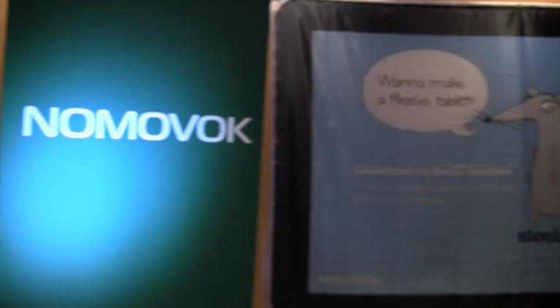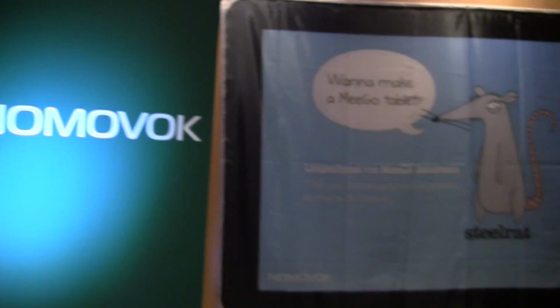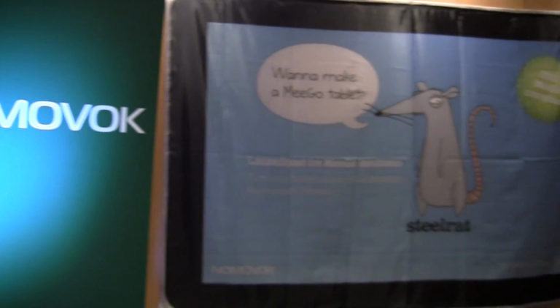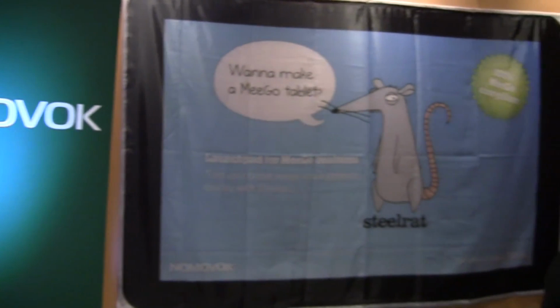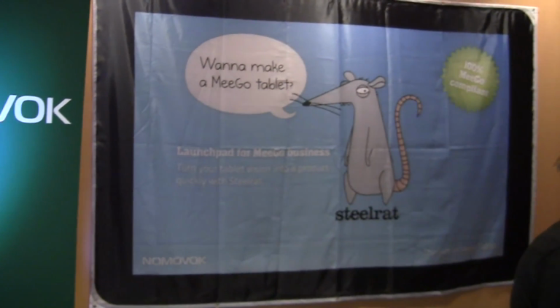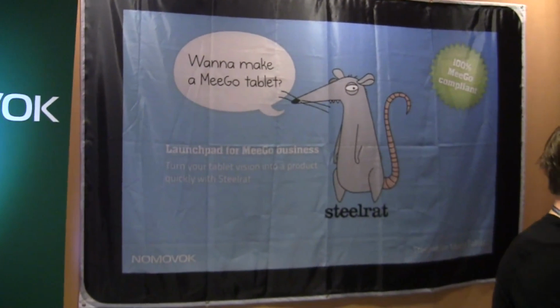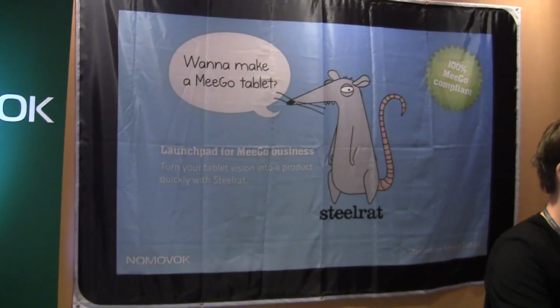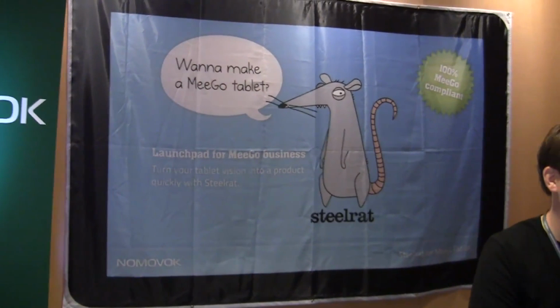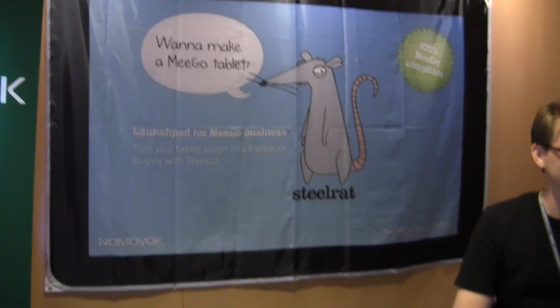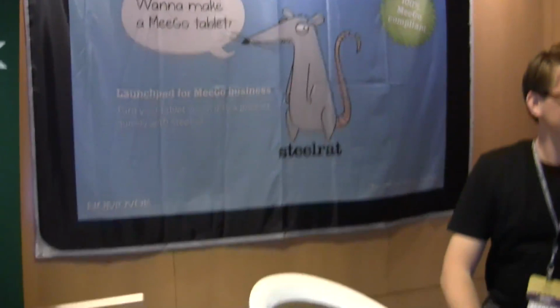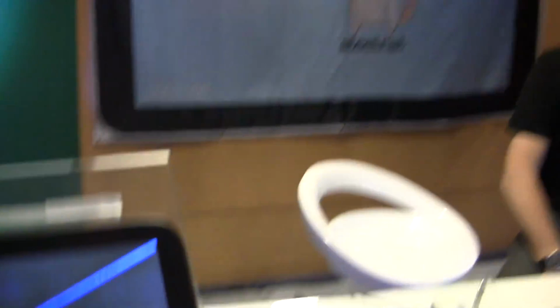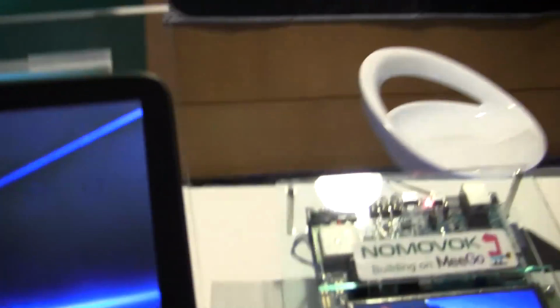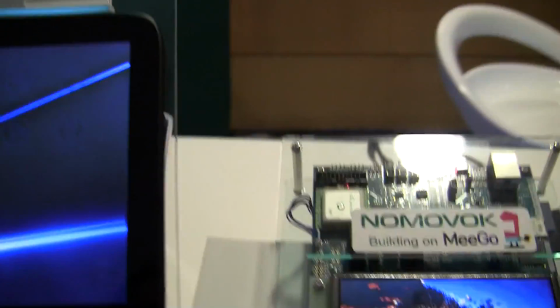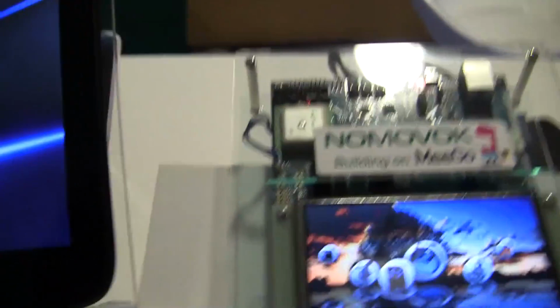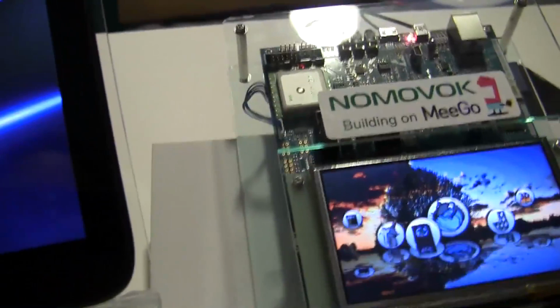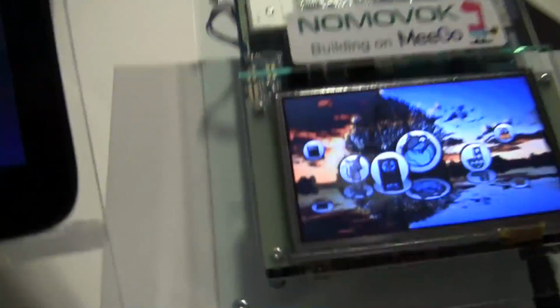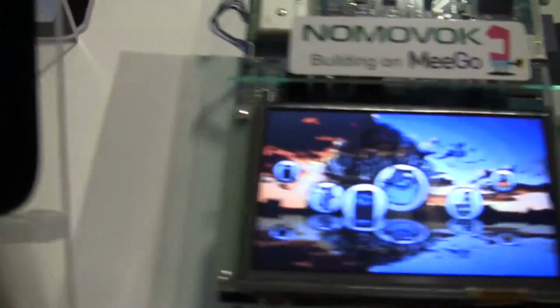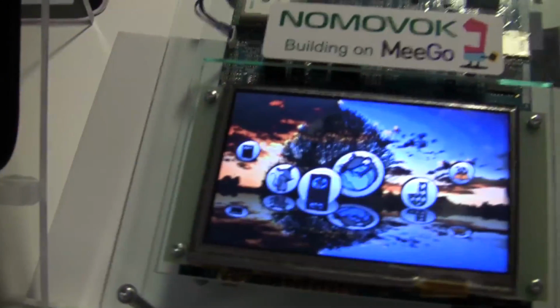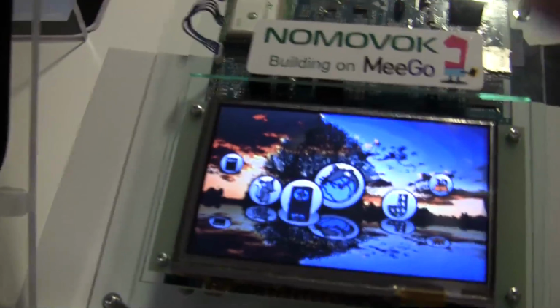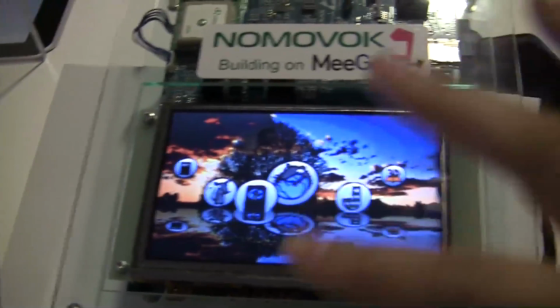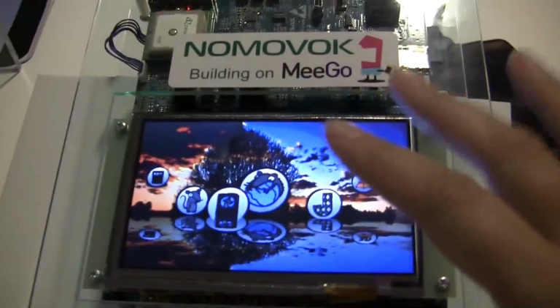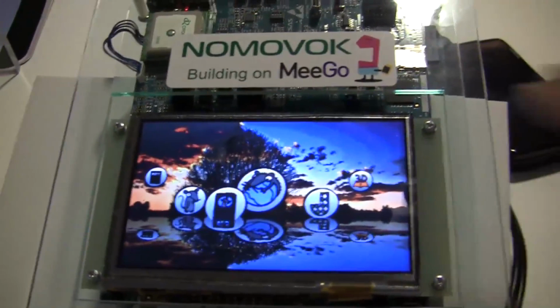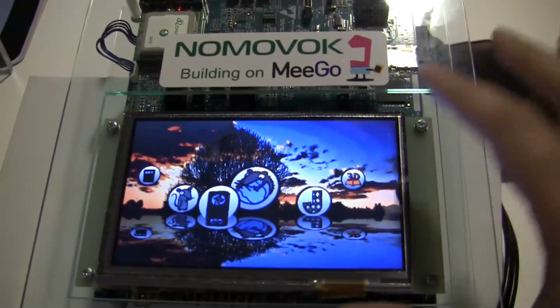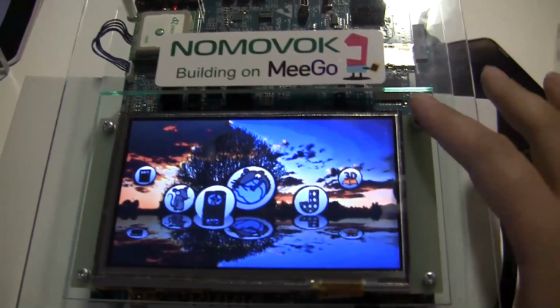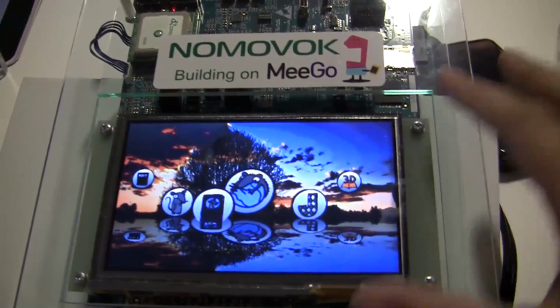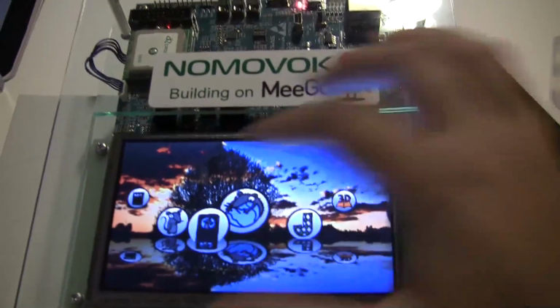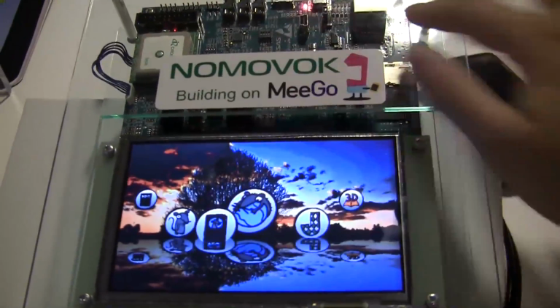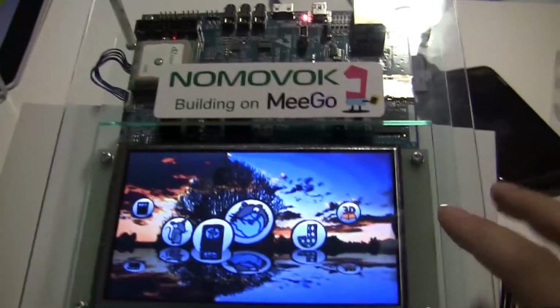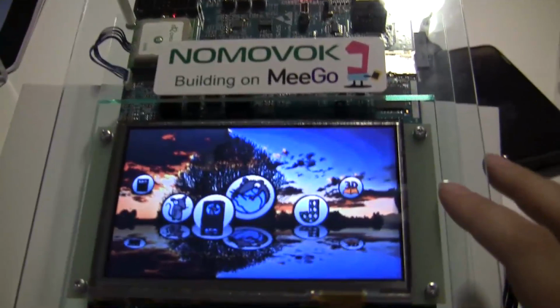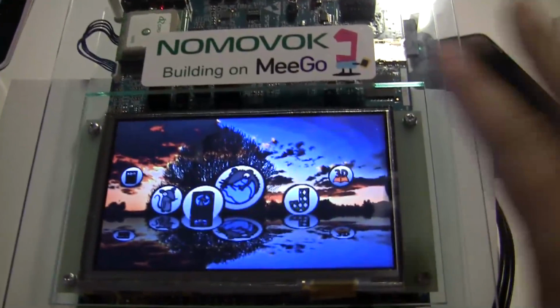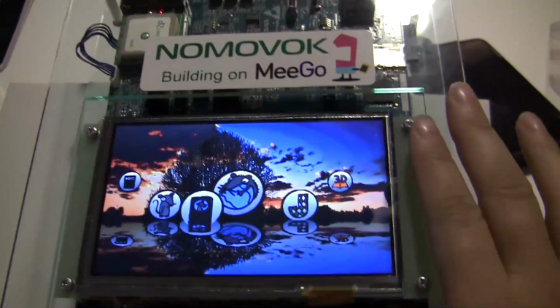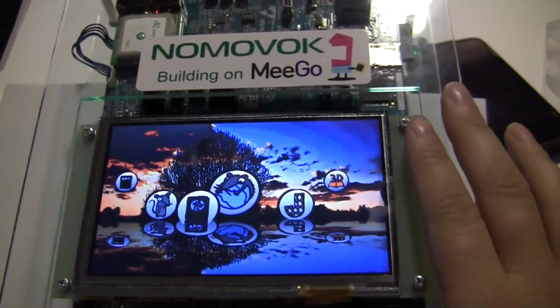Nicole Scott here for Netbook News, and here we are at the Migo Summit. We're going to be taking a look at a company called Nomavup and they've built out a UI — they've optimized Migo. Here's an example of IVI or Migo Entertainment.